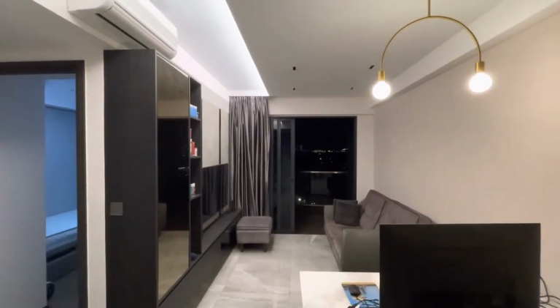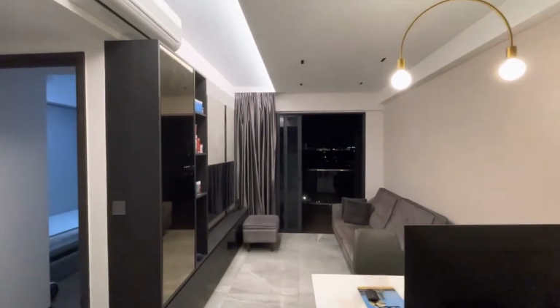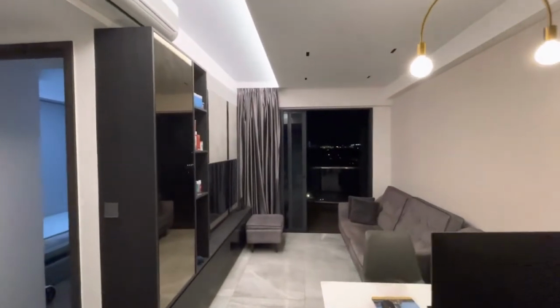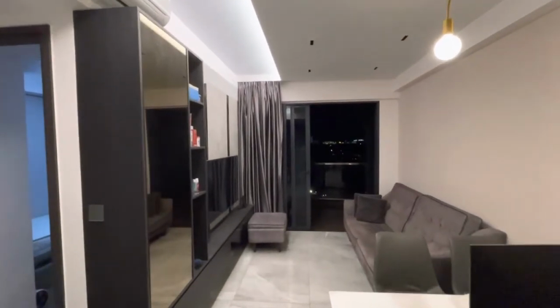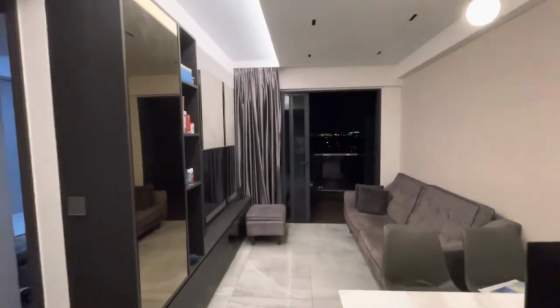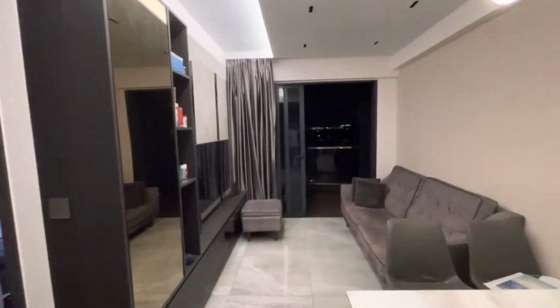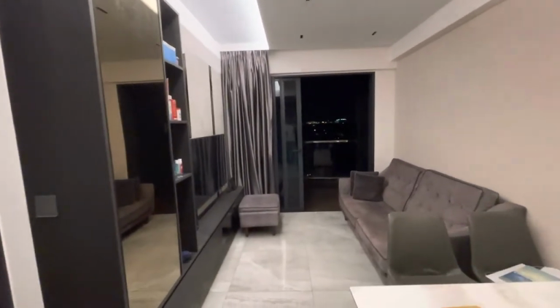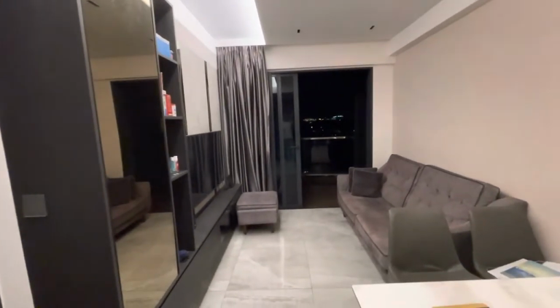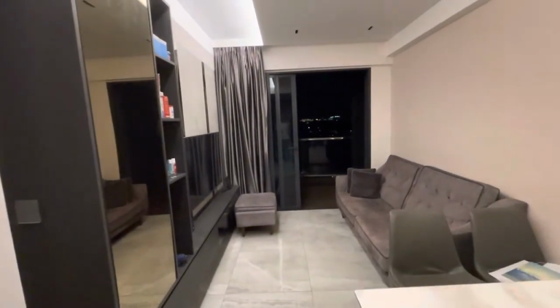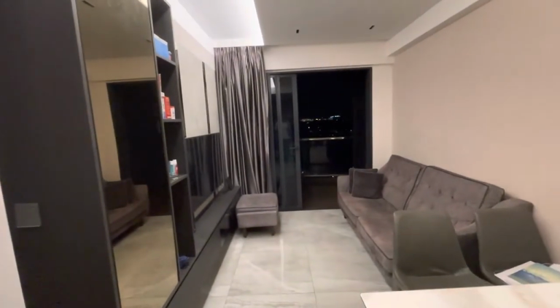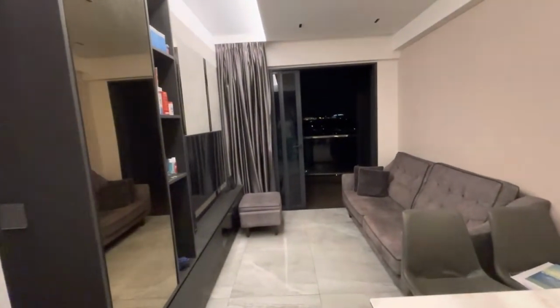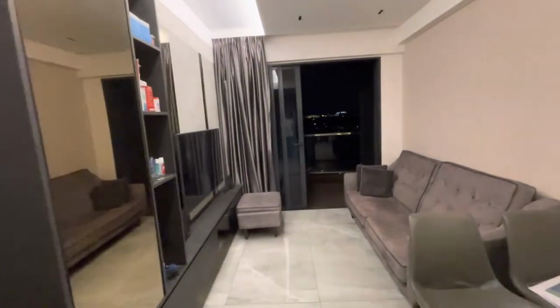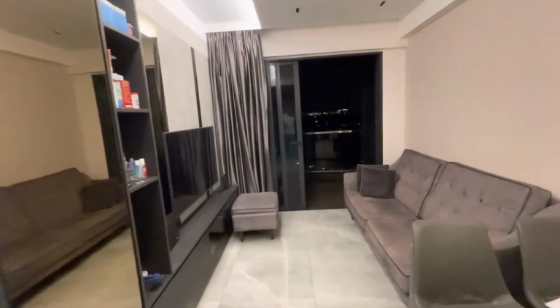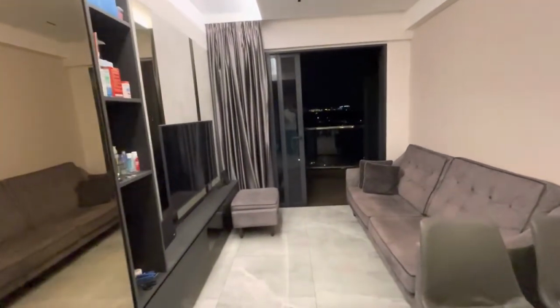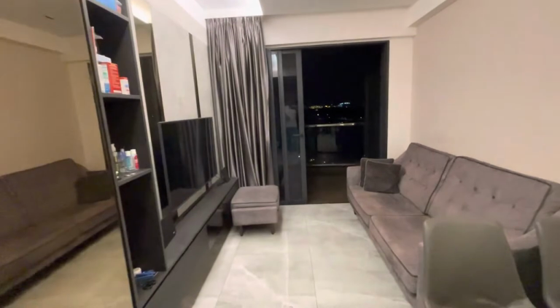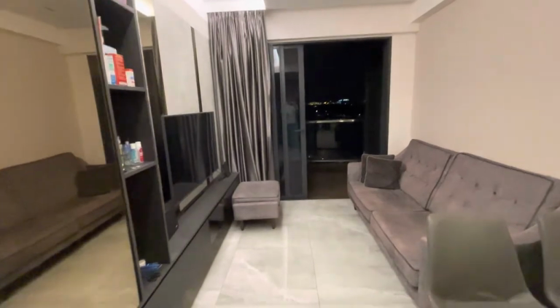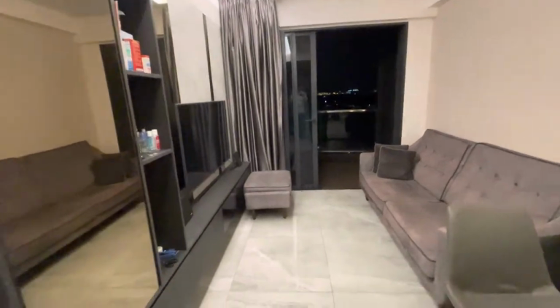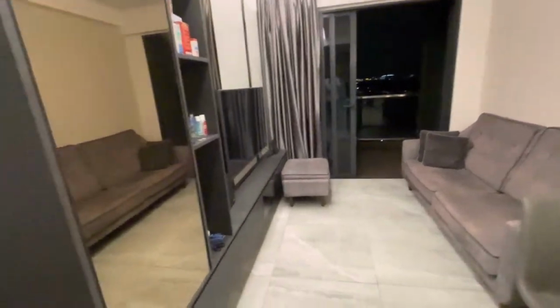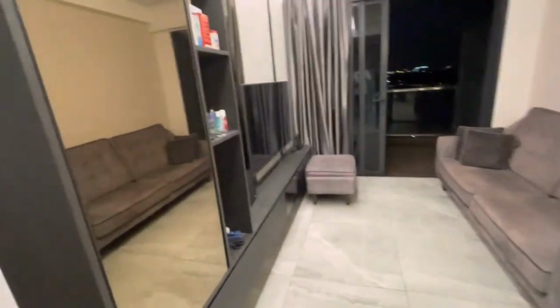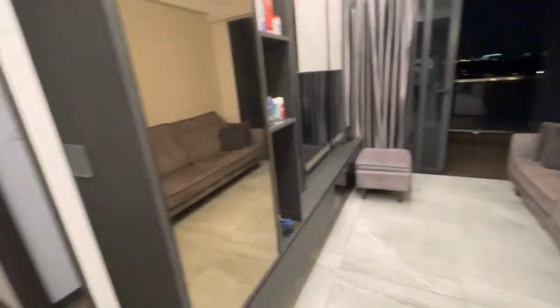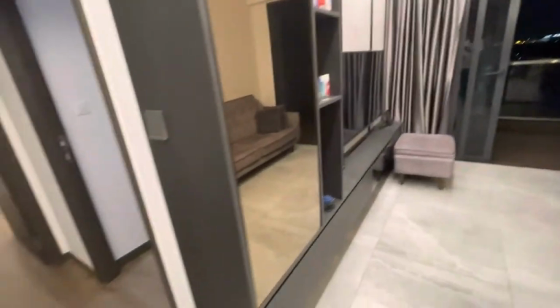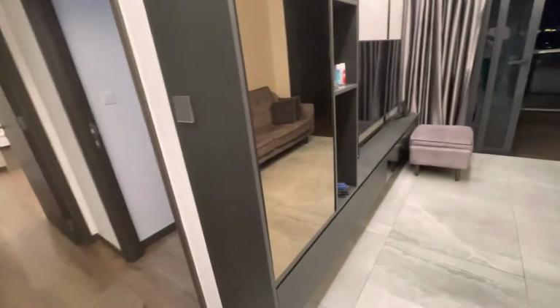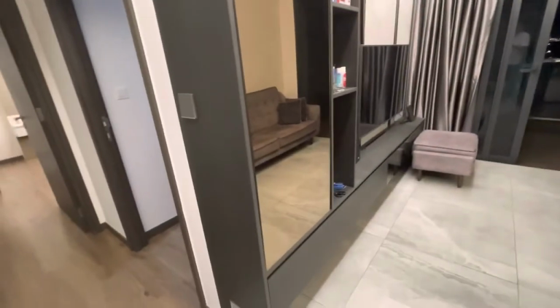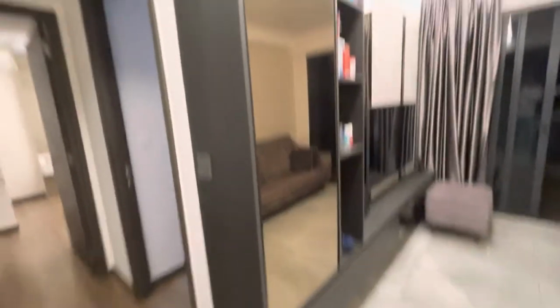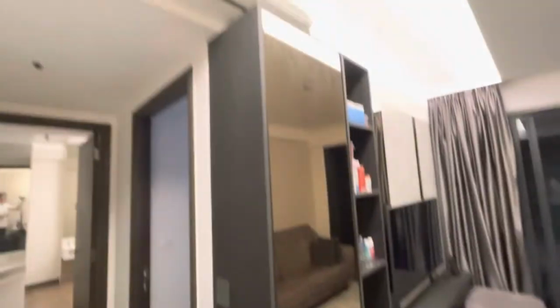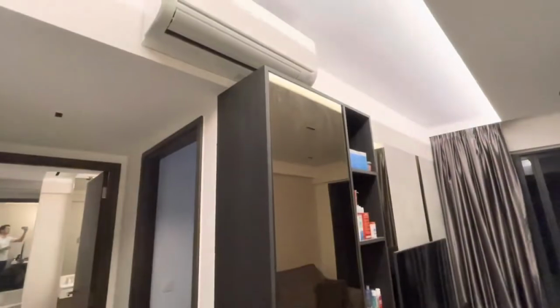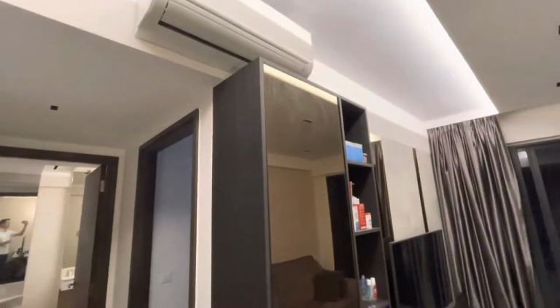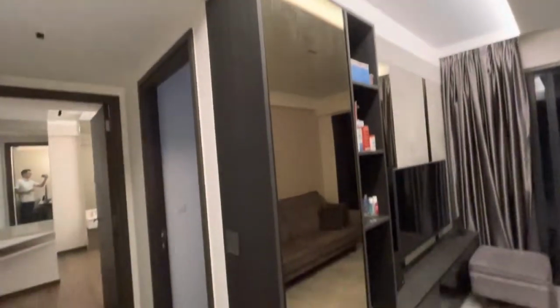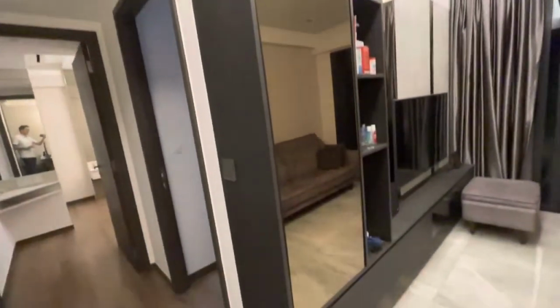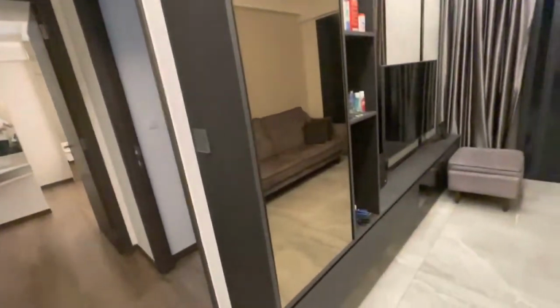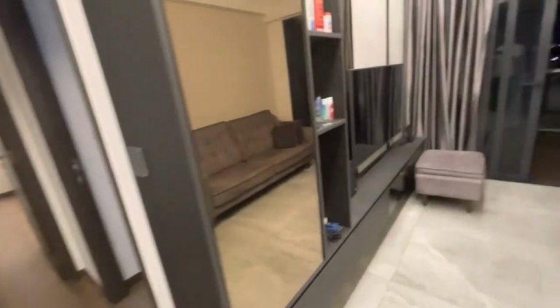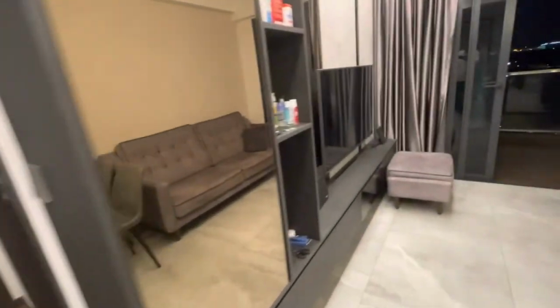Hello, this is a two bedroom, one bathroom unit at Lake Grand. This is a living room. The landlord renovated this. Very nice.